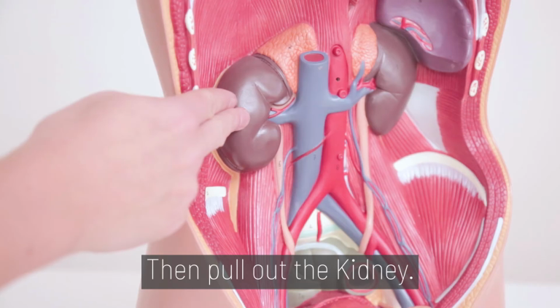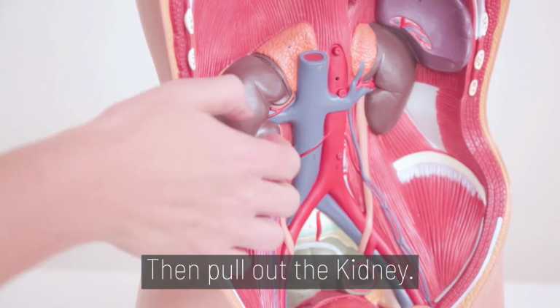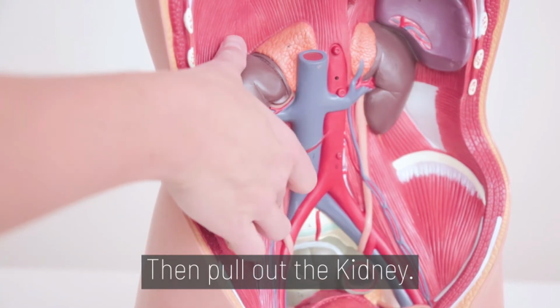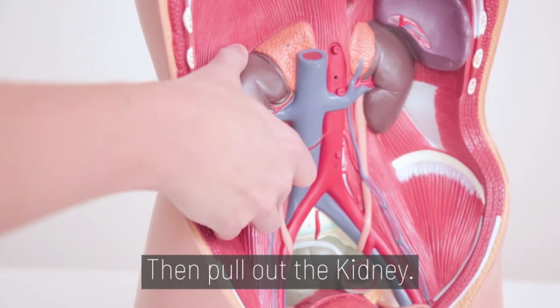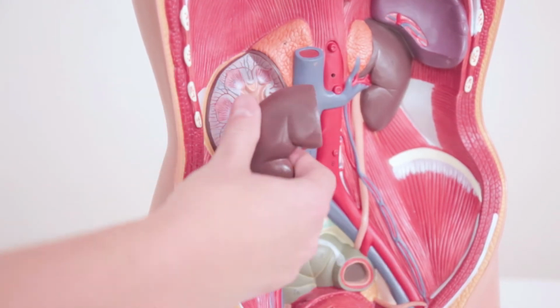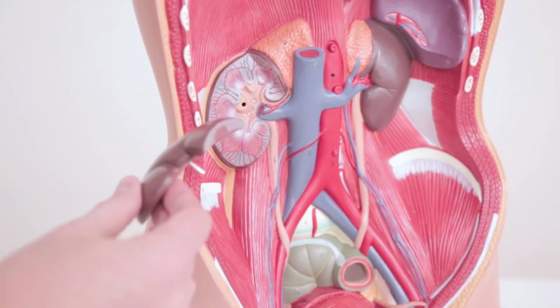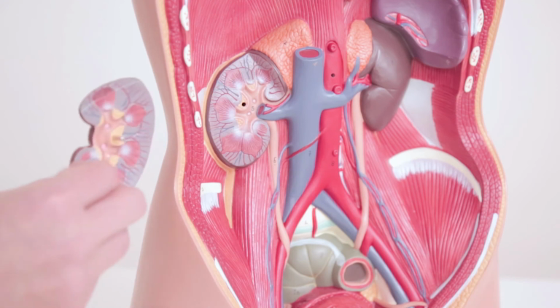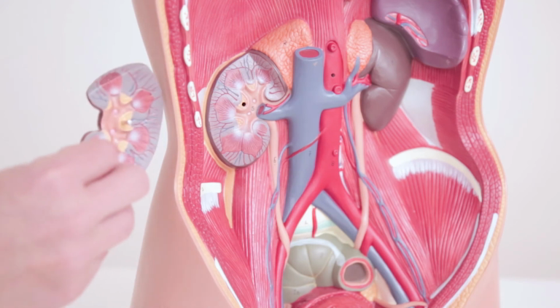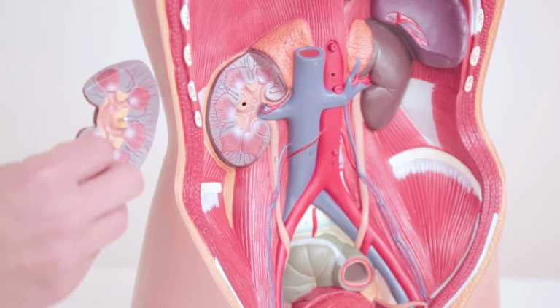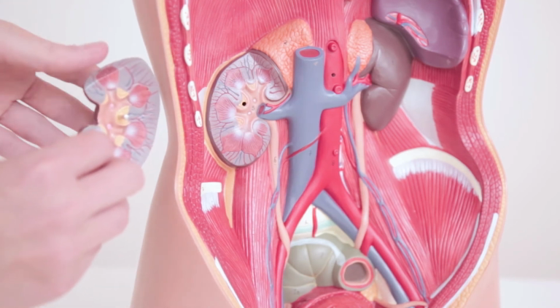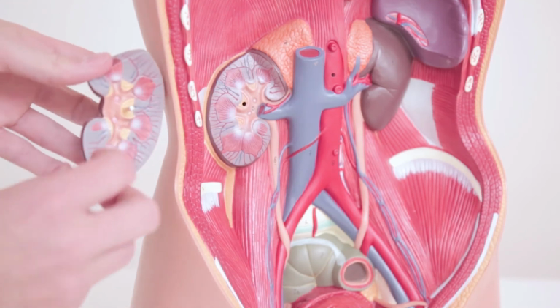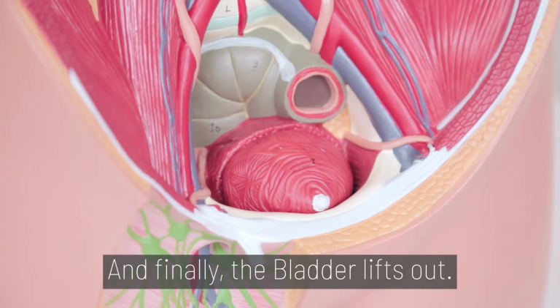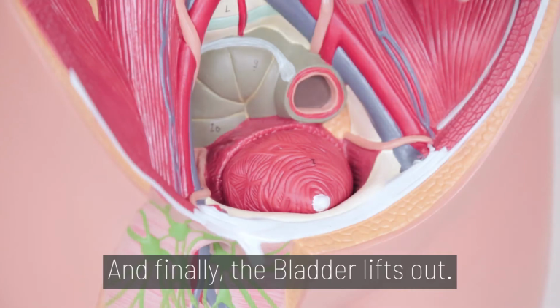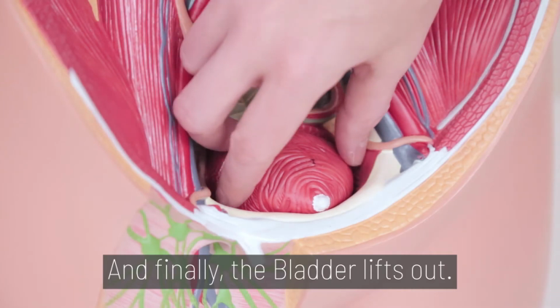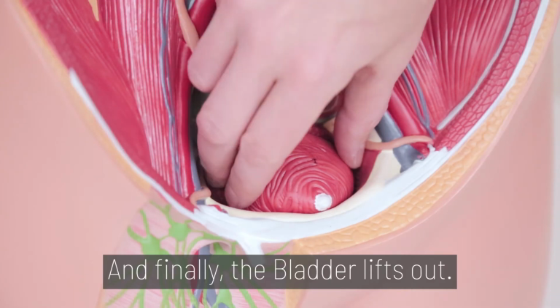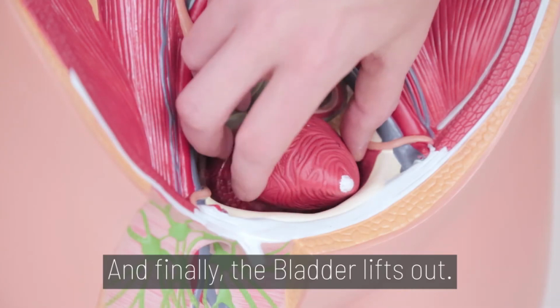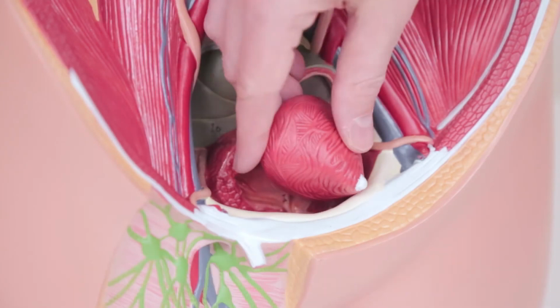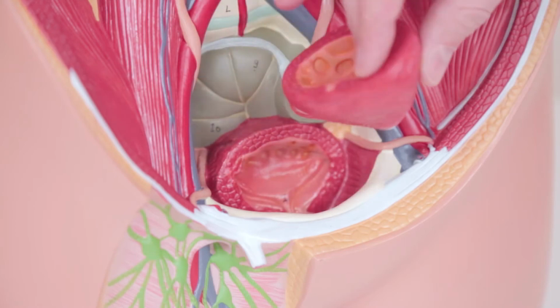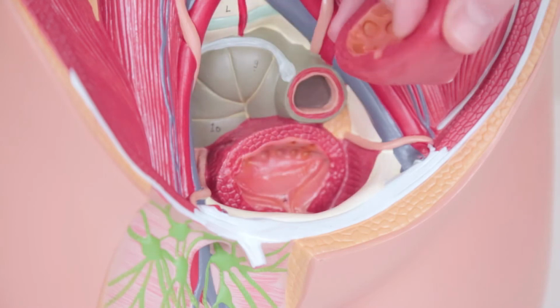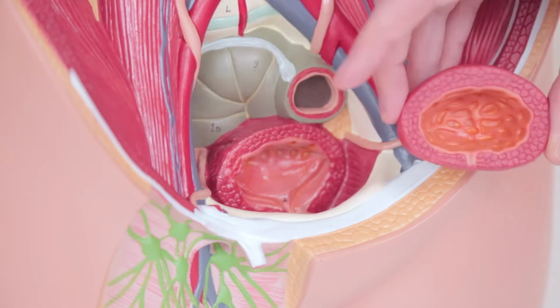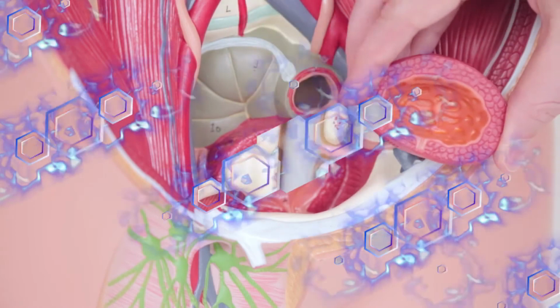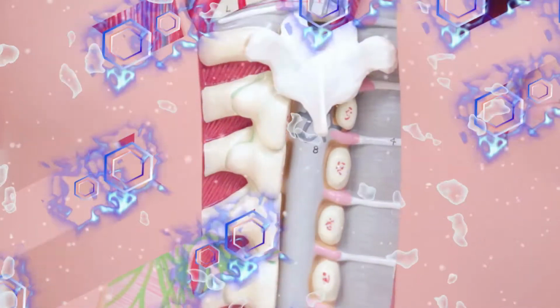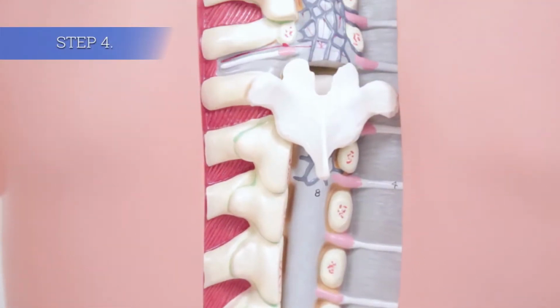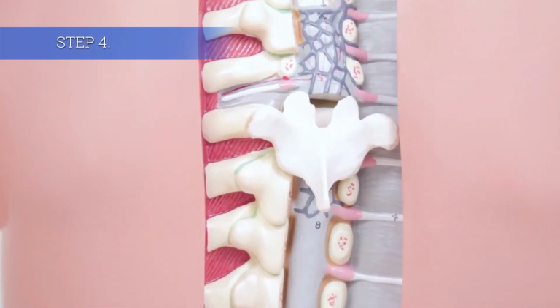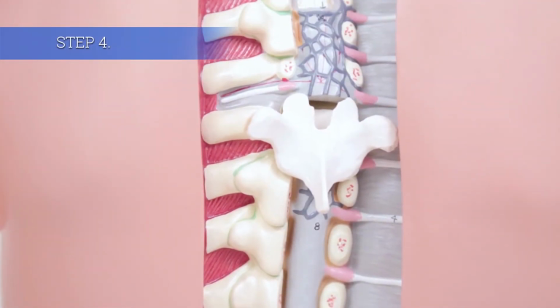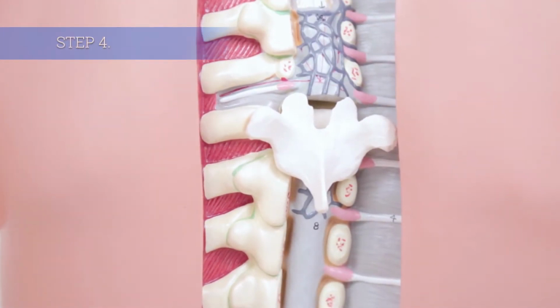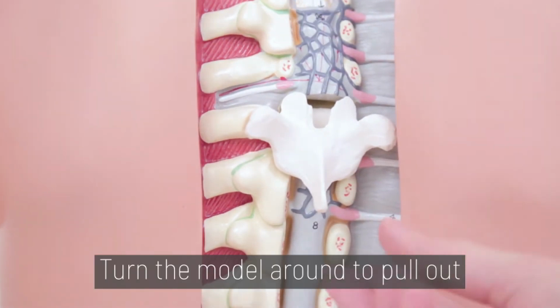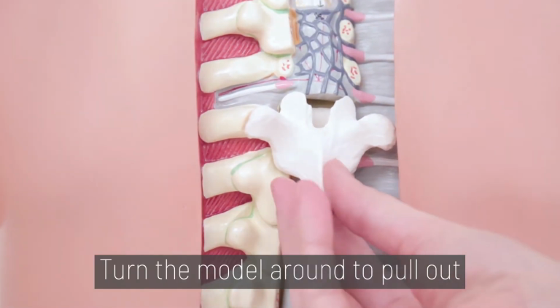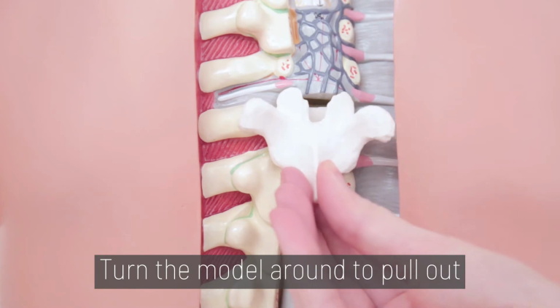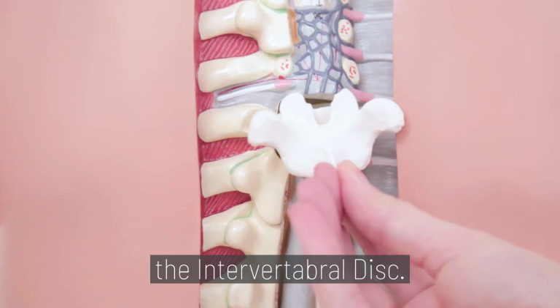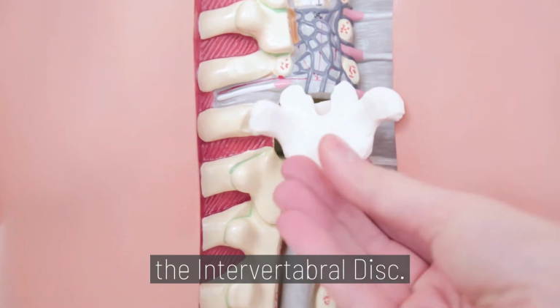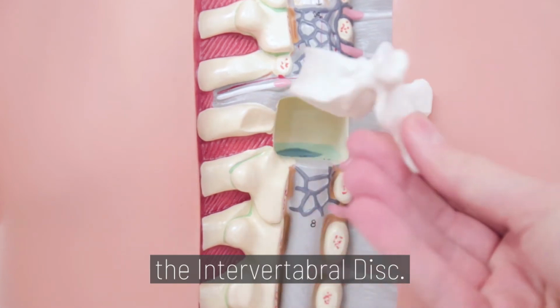Then pull out the kidney. And finally, the bladder lifts out. Step 4. Turn the model around to pull out the intervertebral disc.